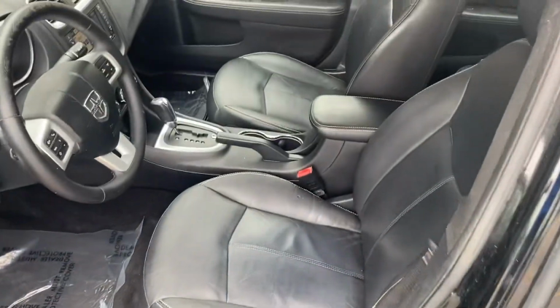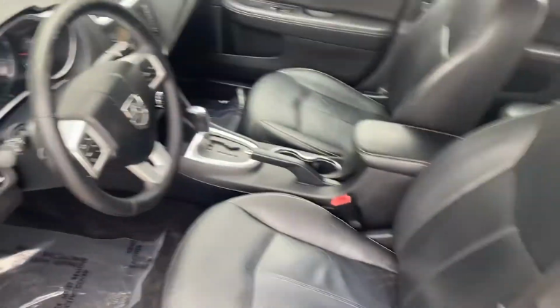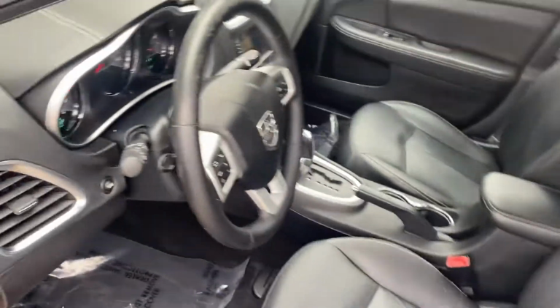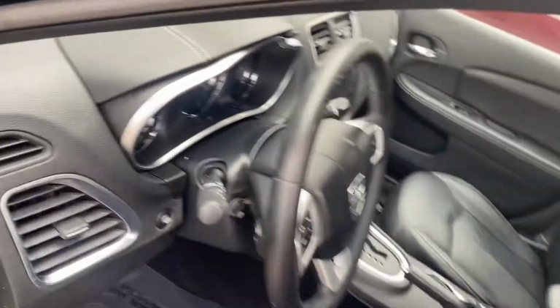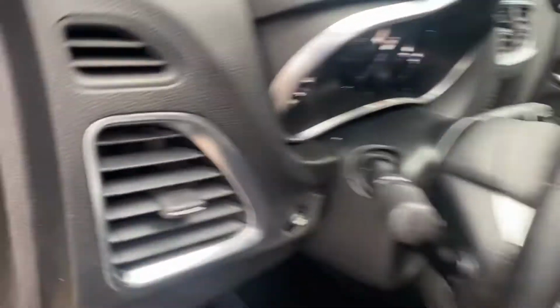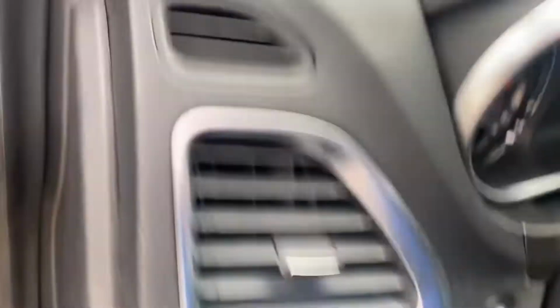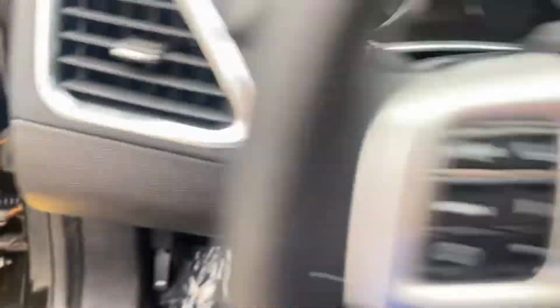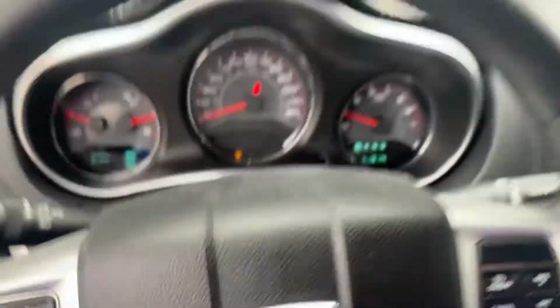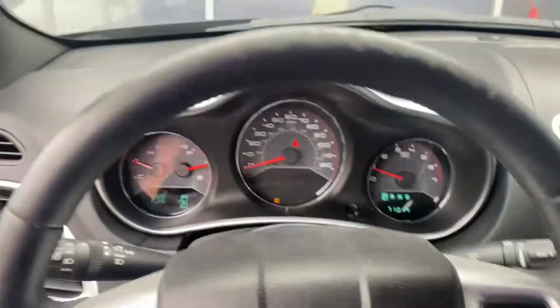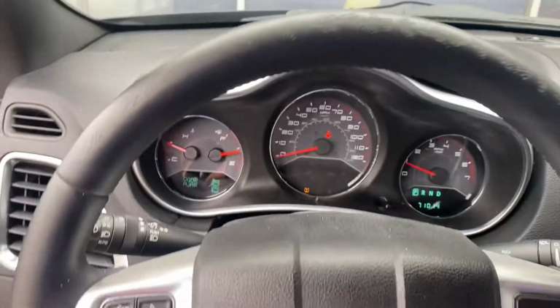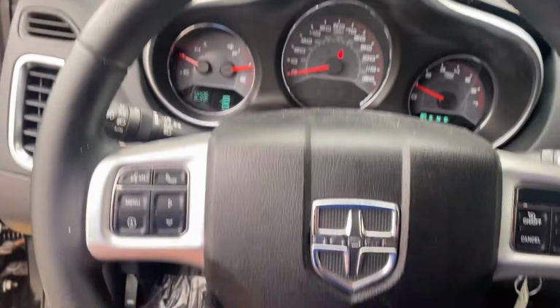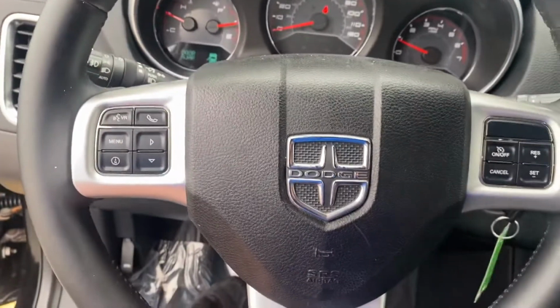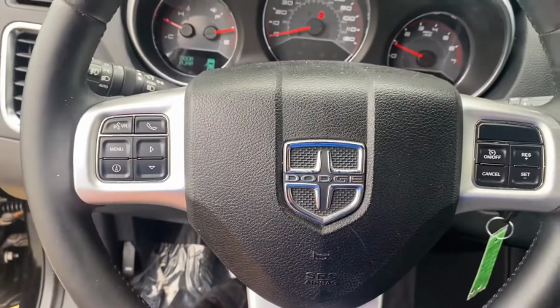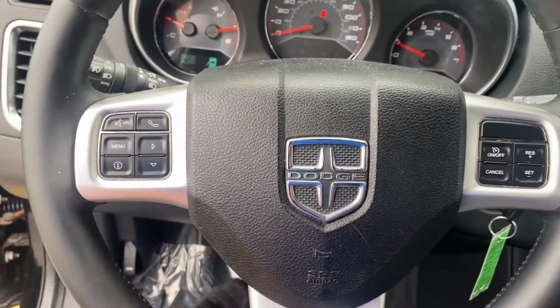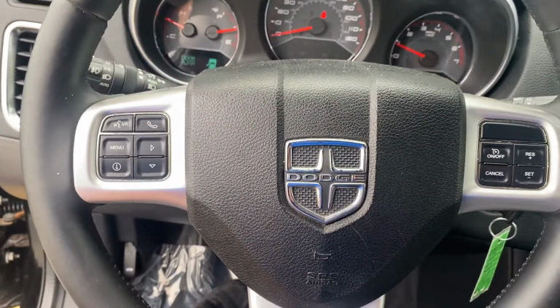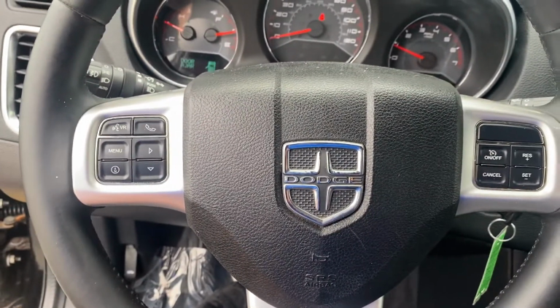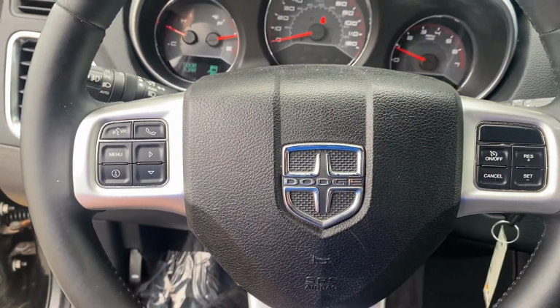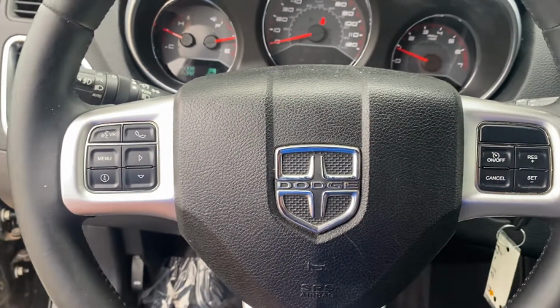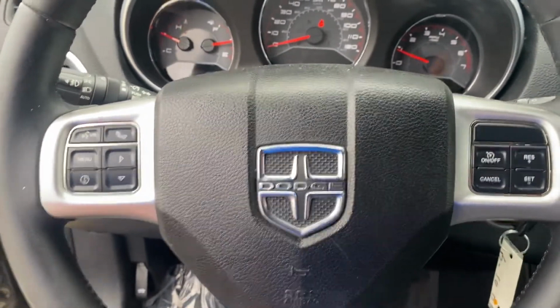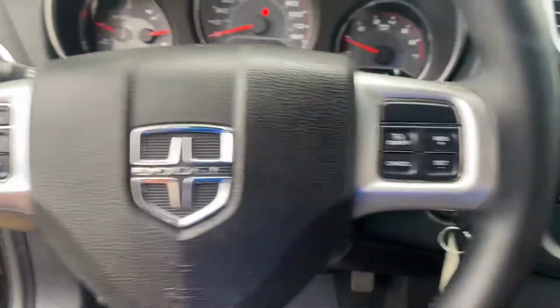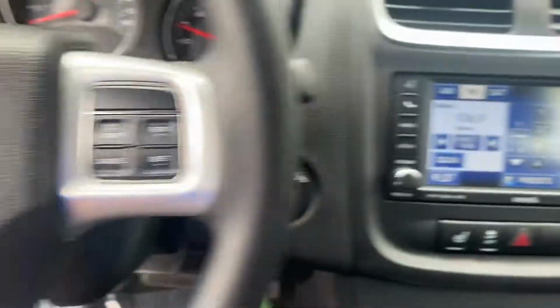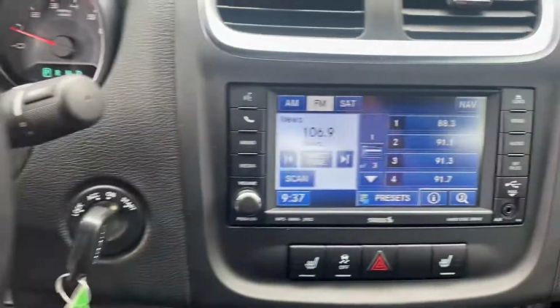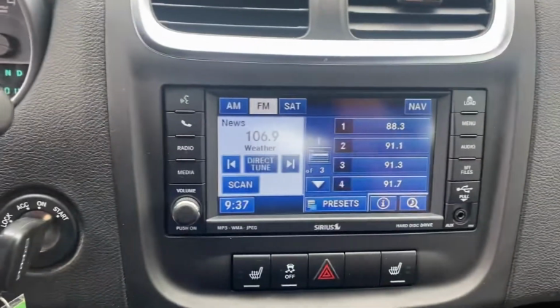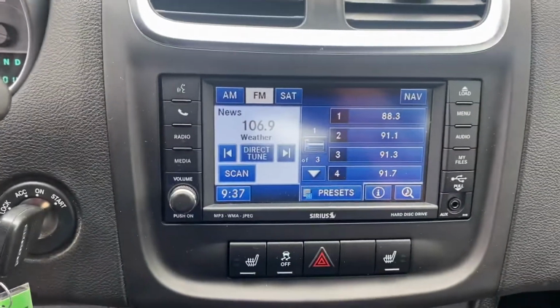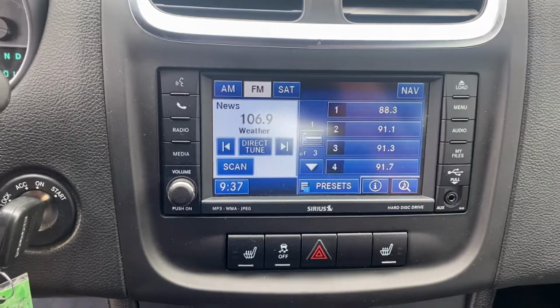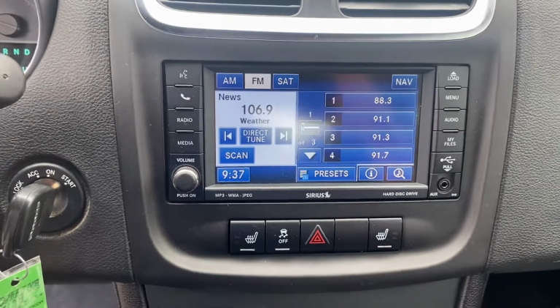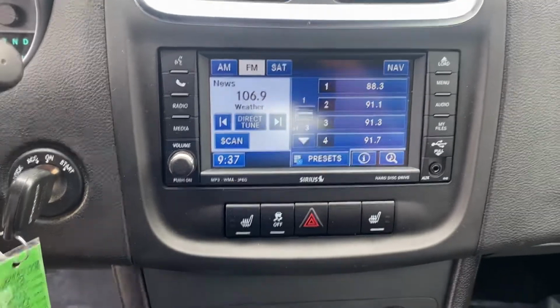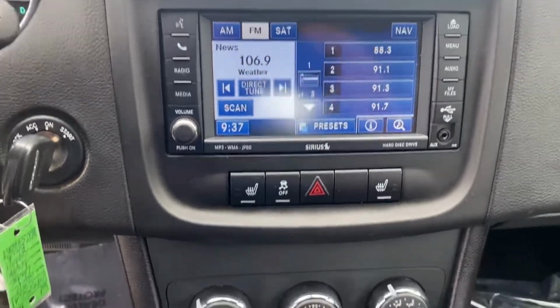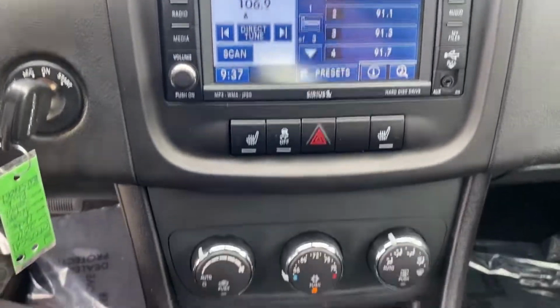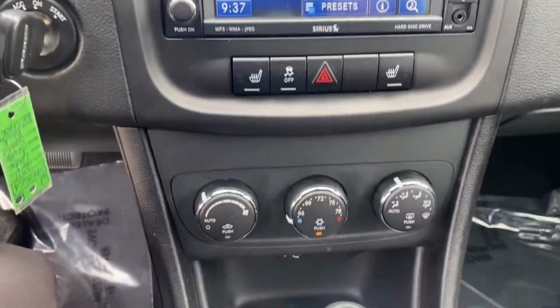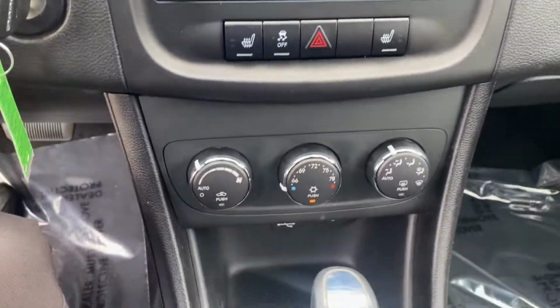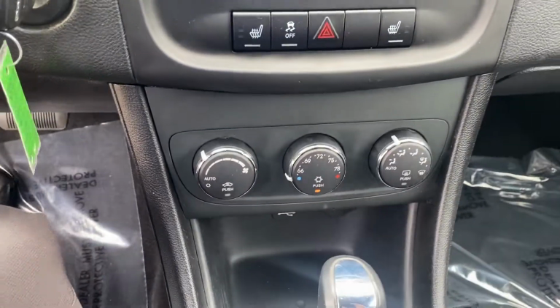We'll take a step inside. We have your instrument cluster, Bluetooth, hands-free calling, voice recognition, cruise control. We have your media center here, heated seats, and your climate control.